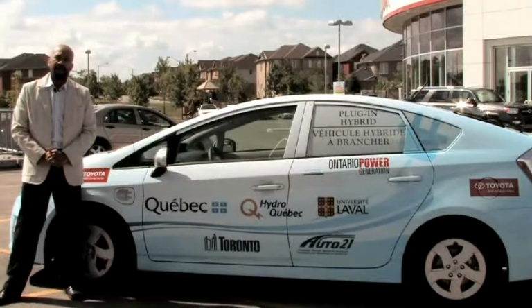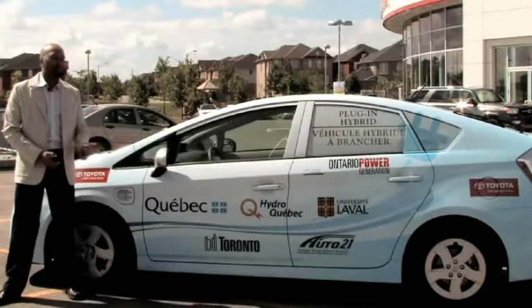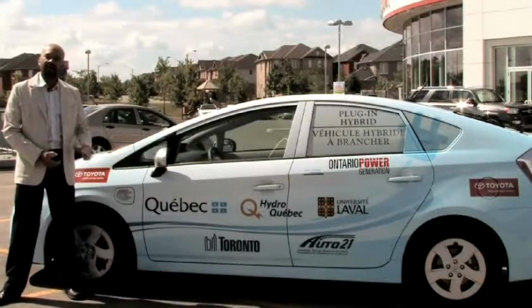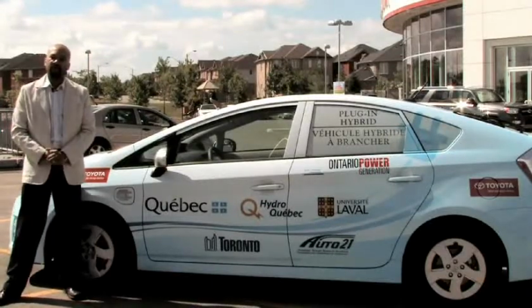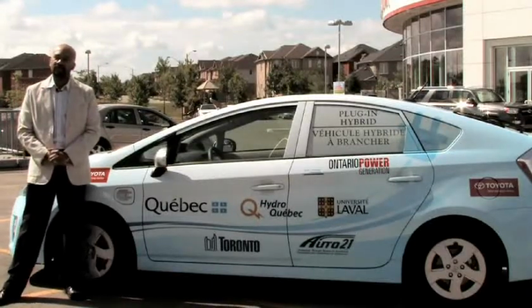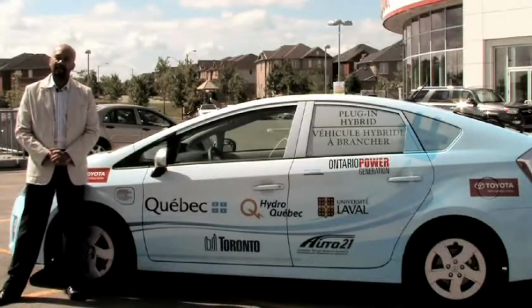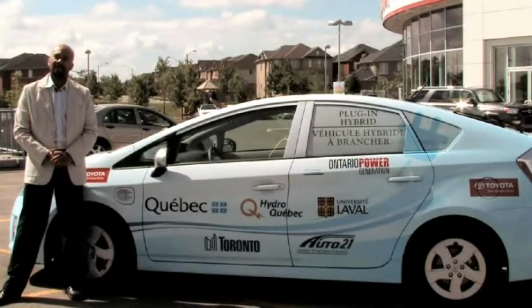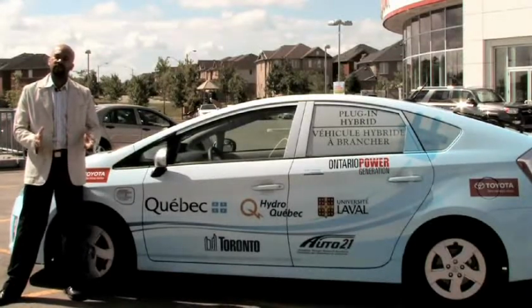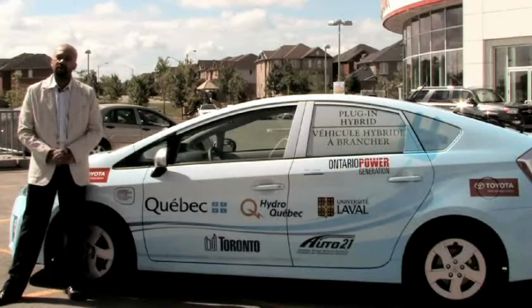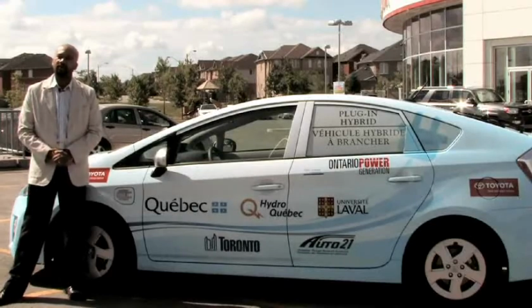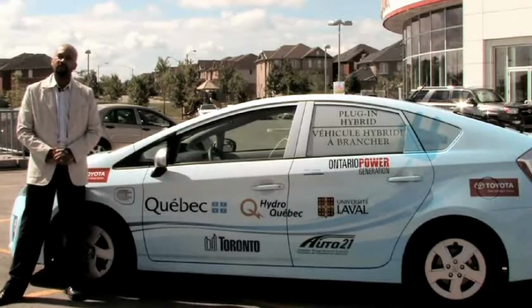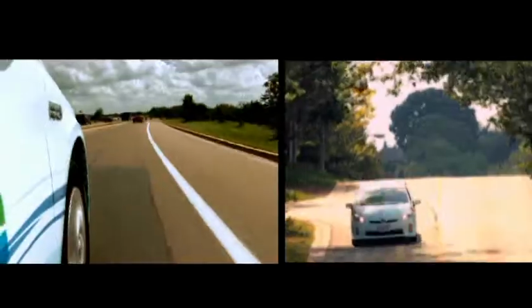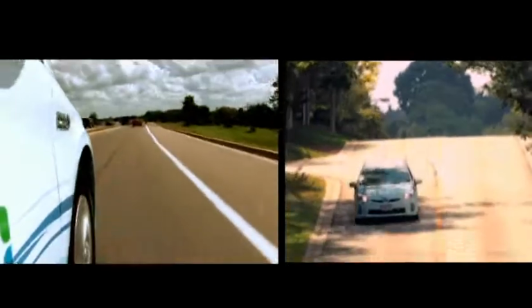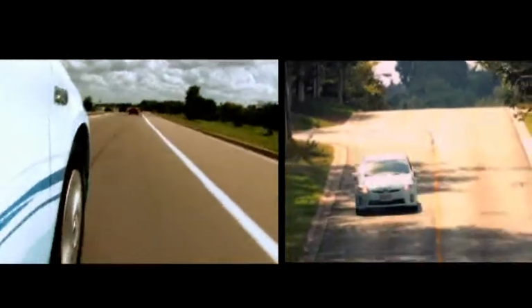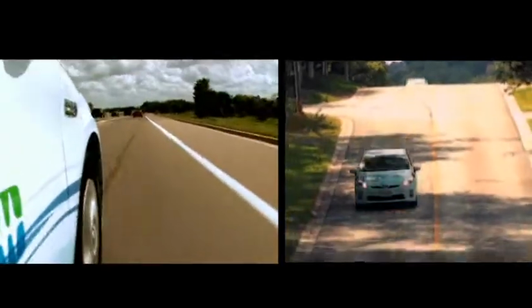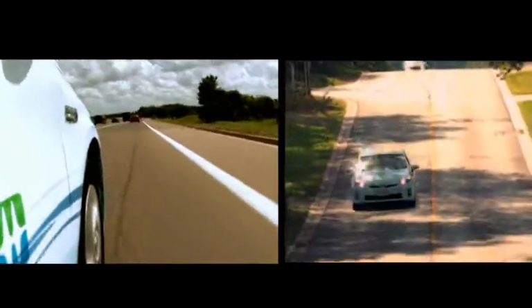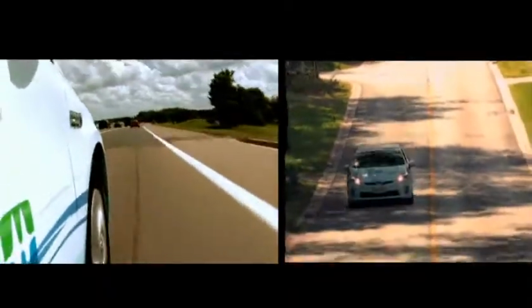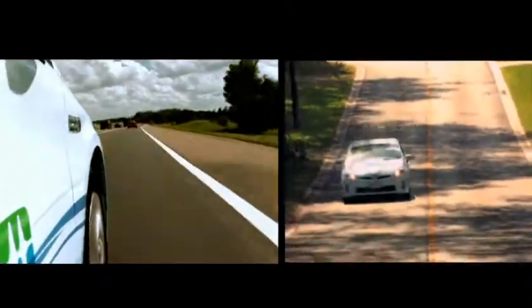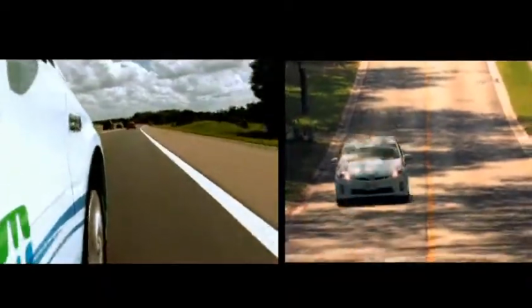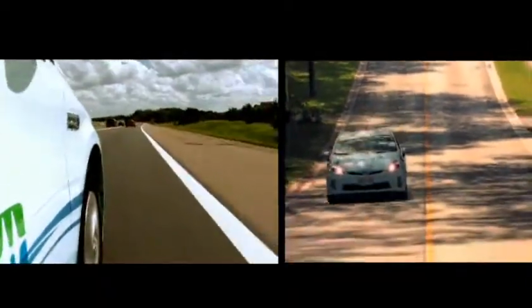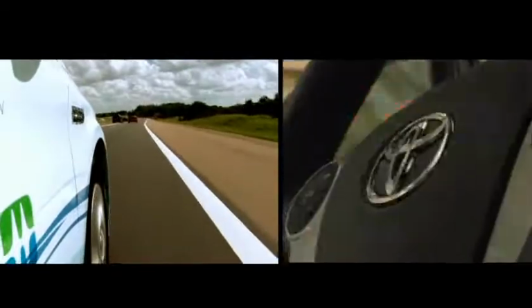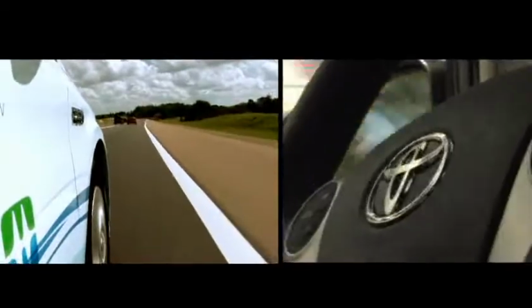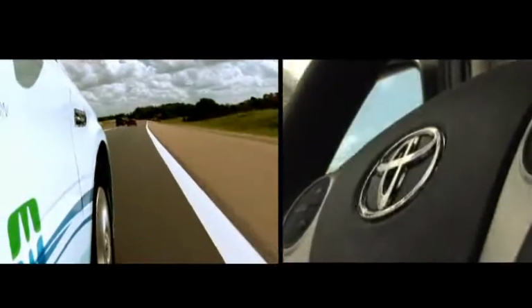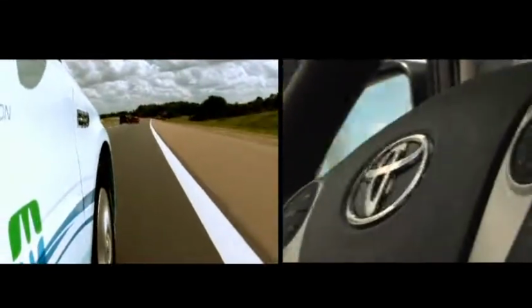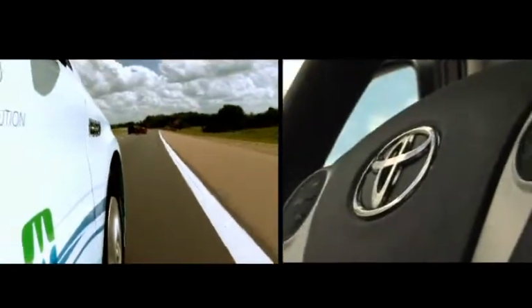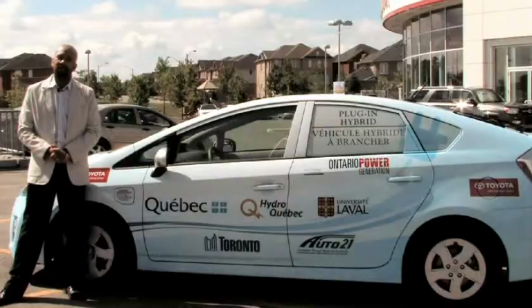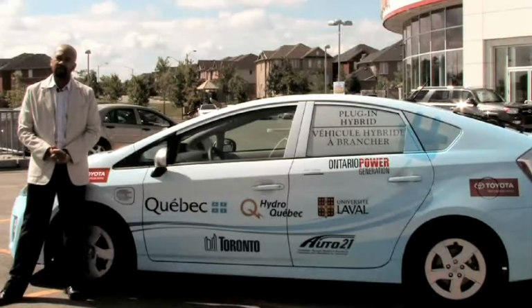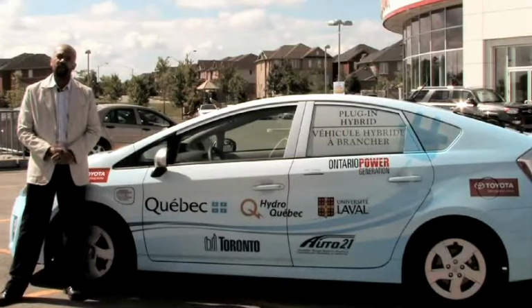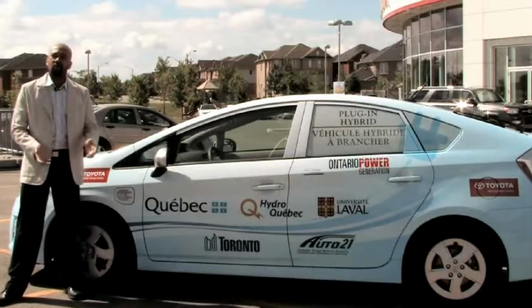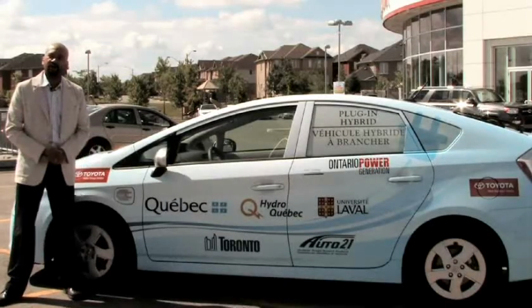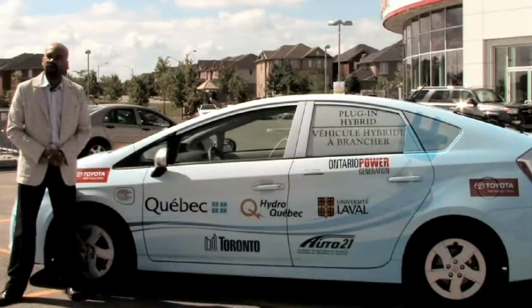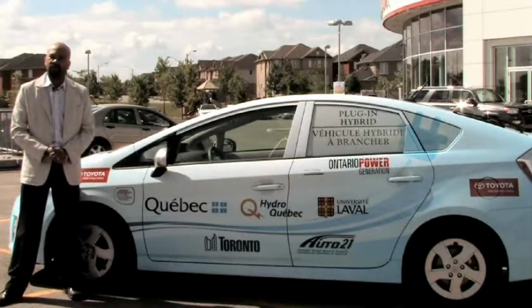This is one of five vehicles in Canada that is going to be part of a global demonstration program, where we will have an opportunity to learn more about how consumers are going to be using these vehicles prior to the launch in 2012.